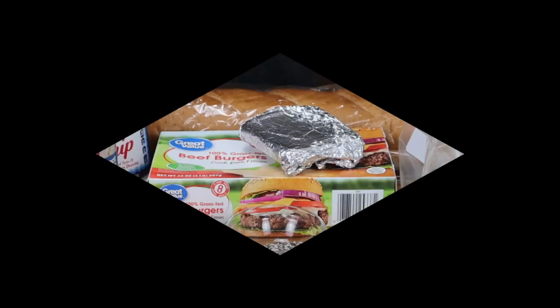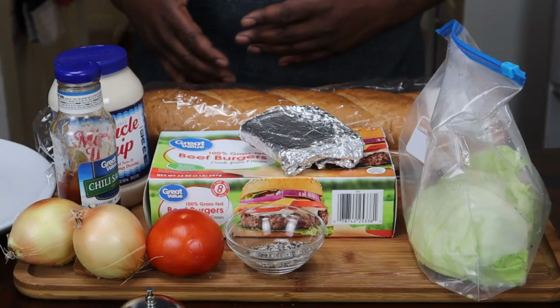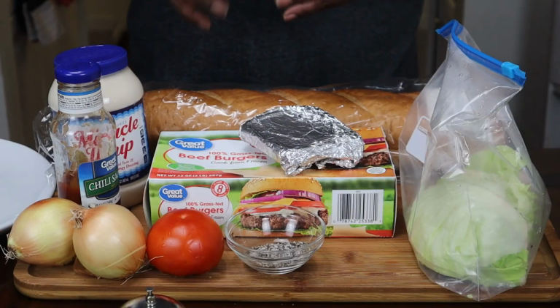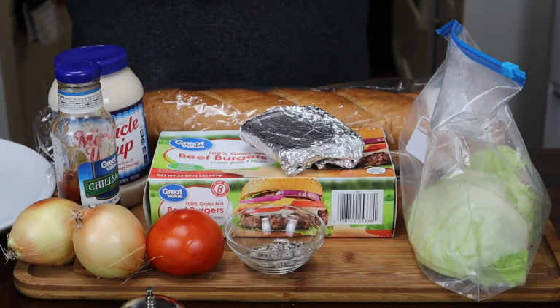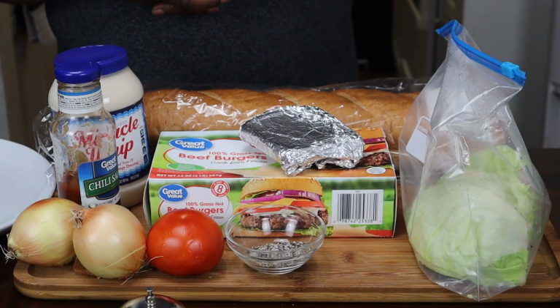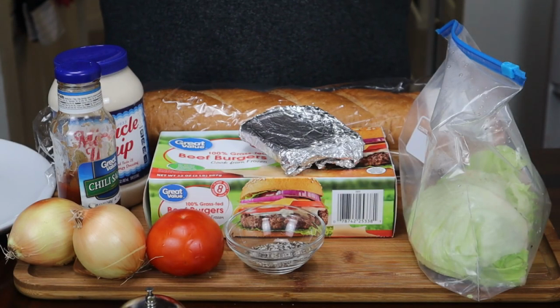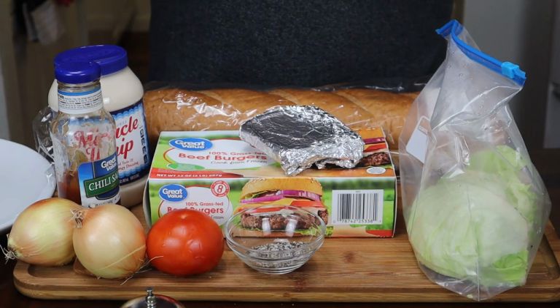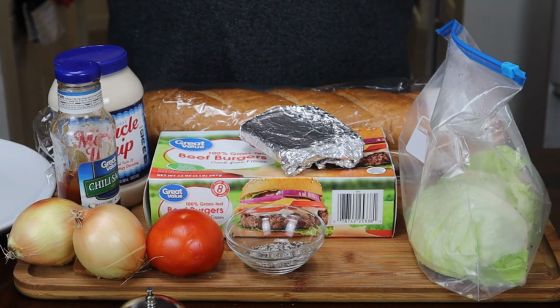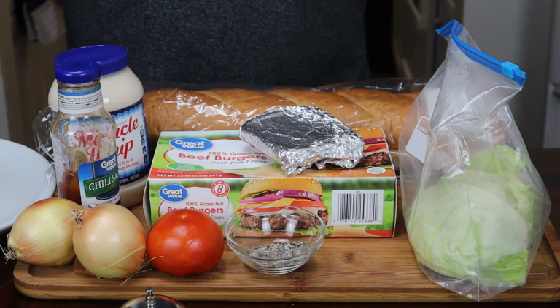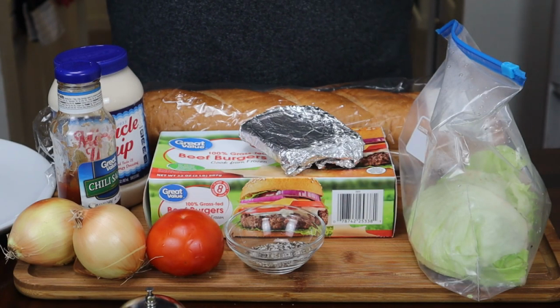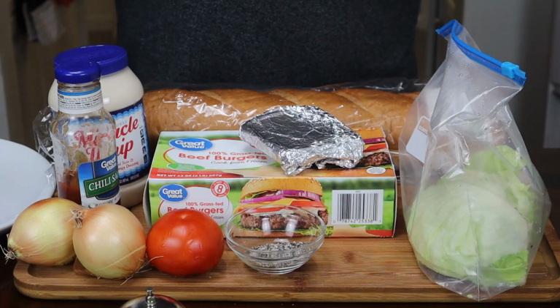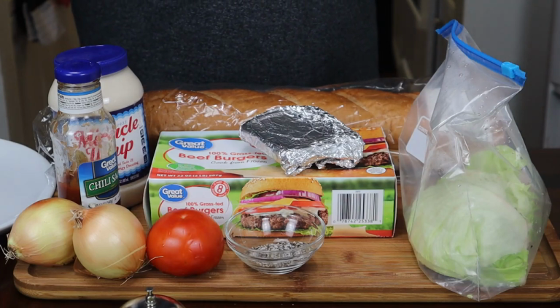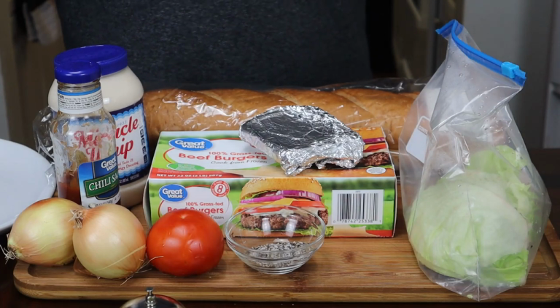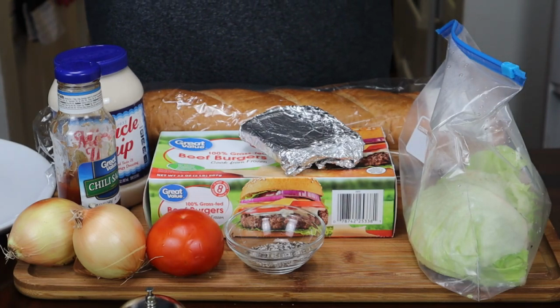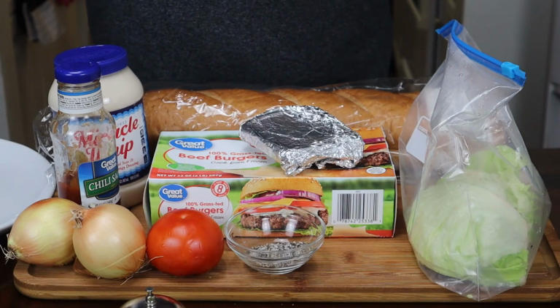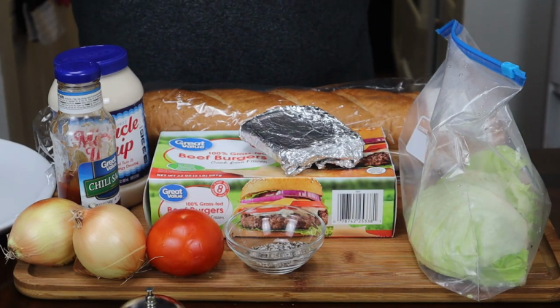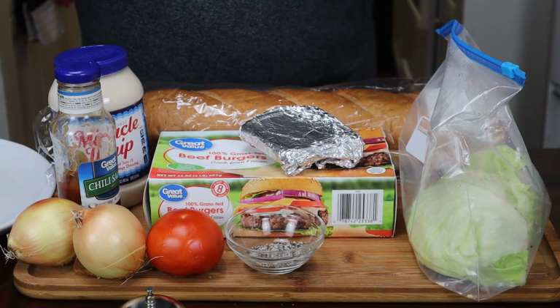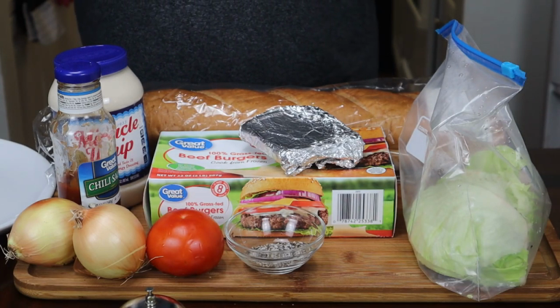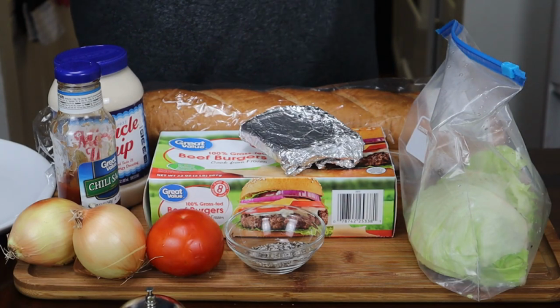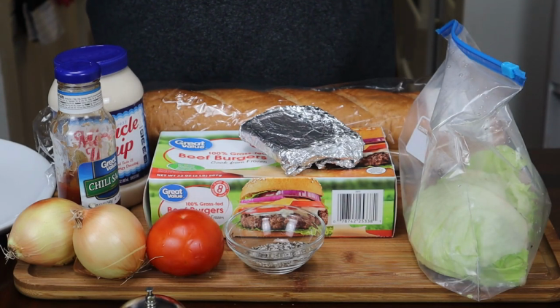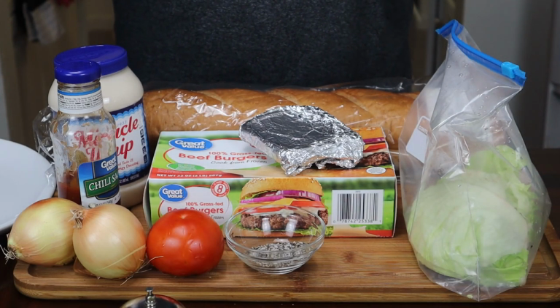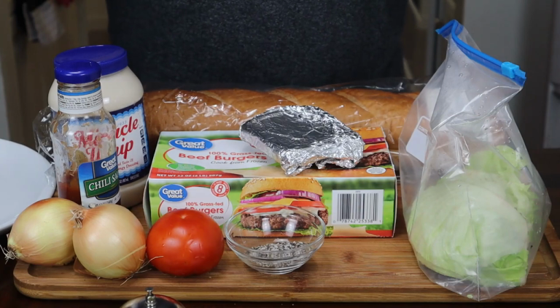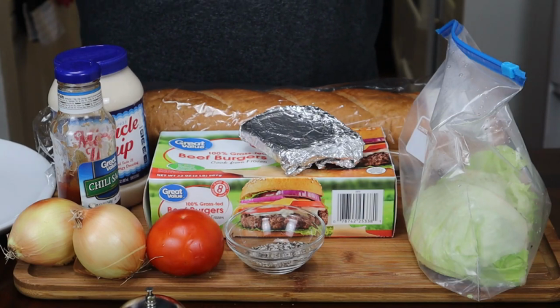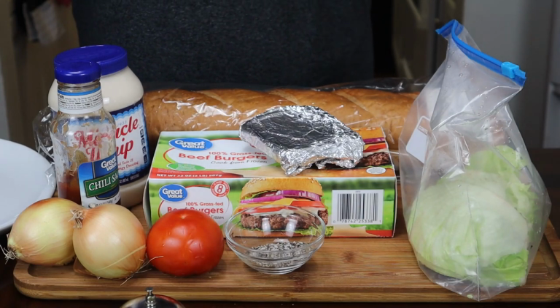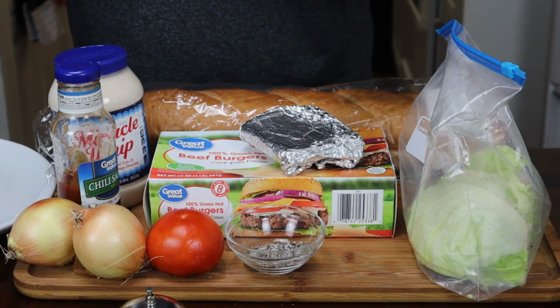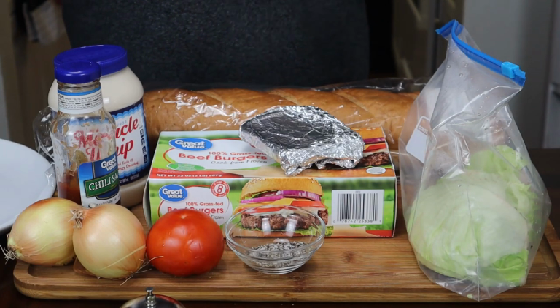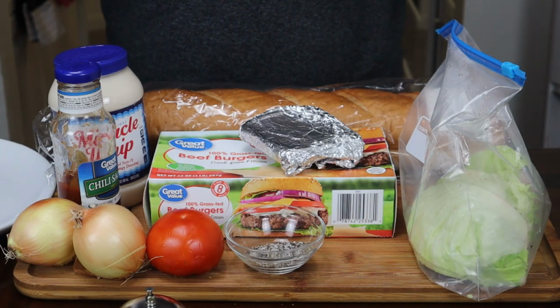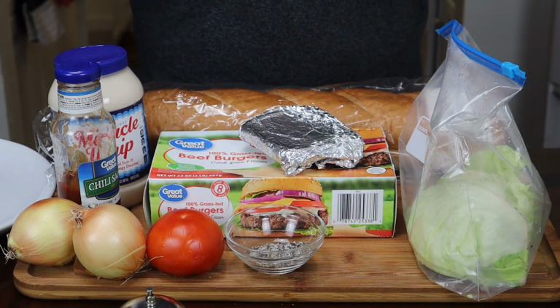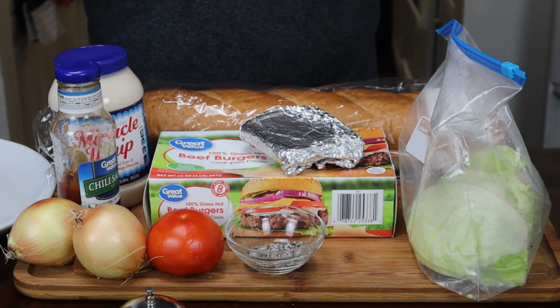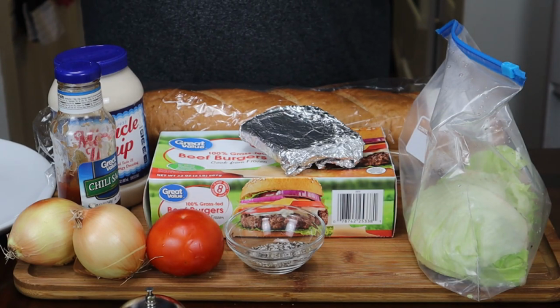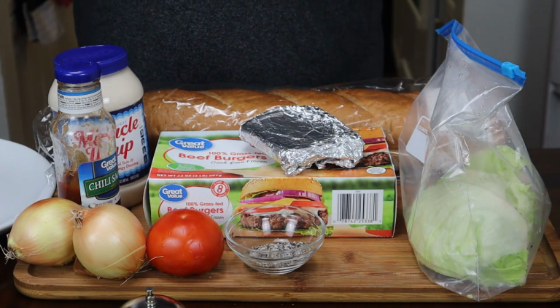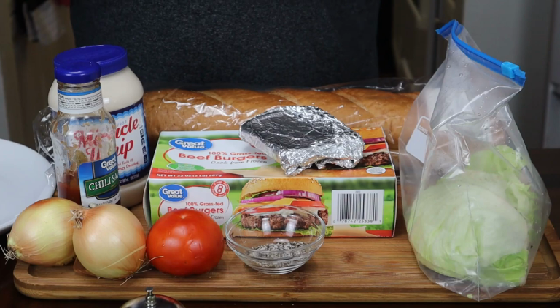Hey guys, thank you for tuning back into my channel. My name is Zeldog and this is my kitchen where I'll be teaching you how to make affordable restaurant quality foods or better from my home to yours. Stay tuned in and do not miss out on this. So let's get cooking.